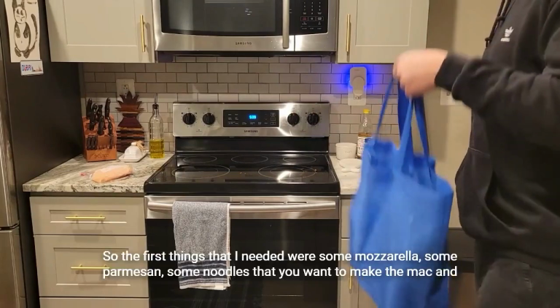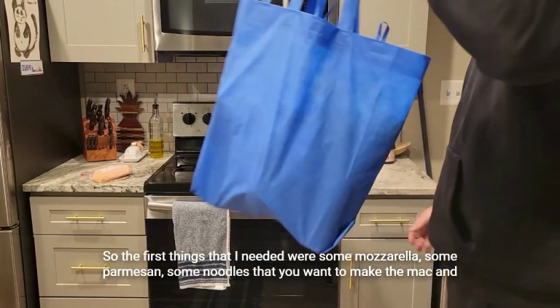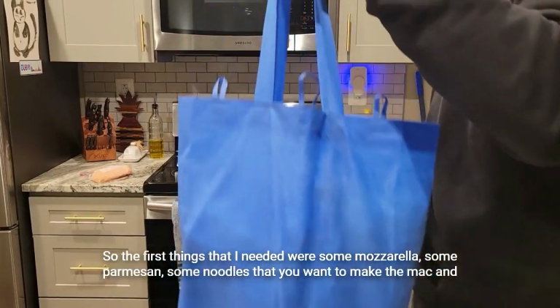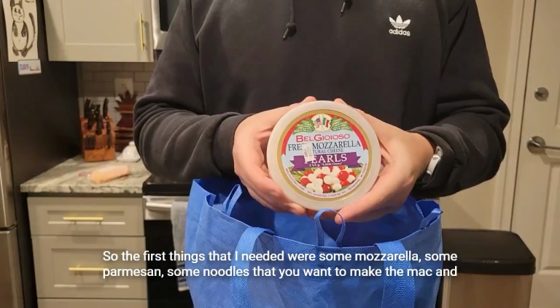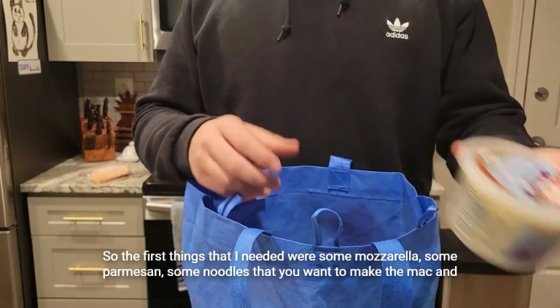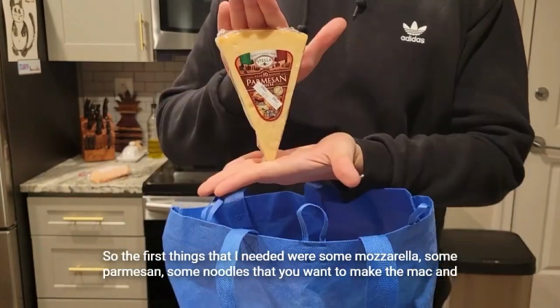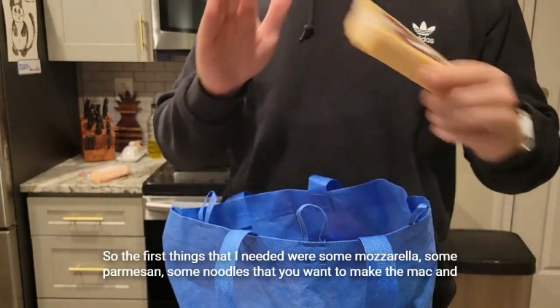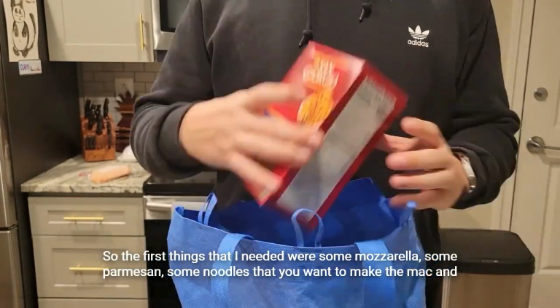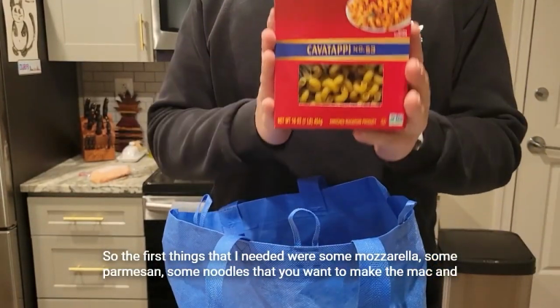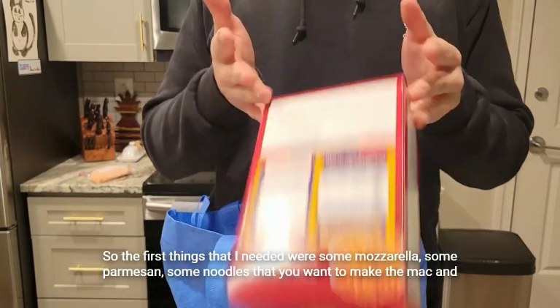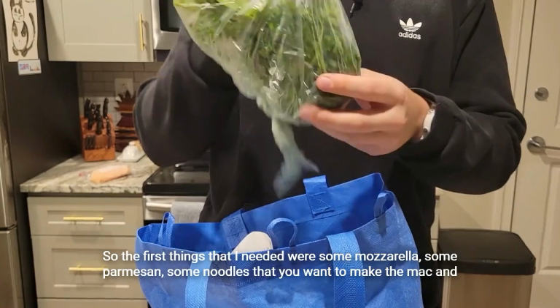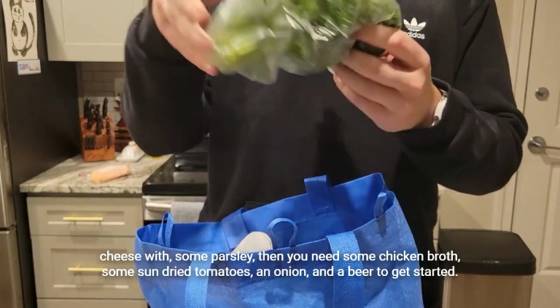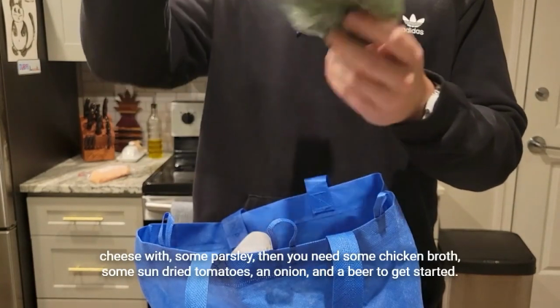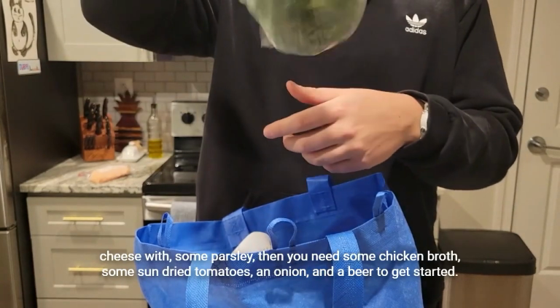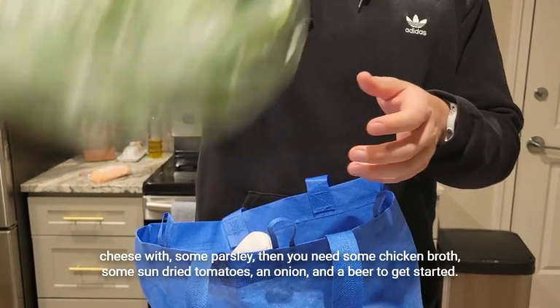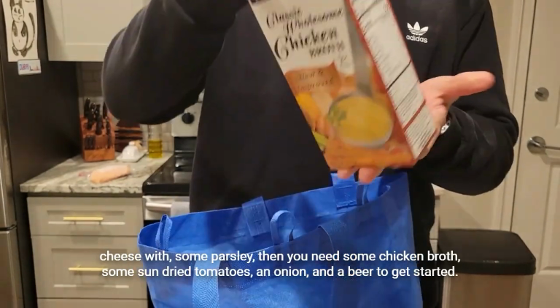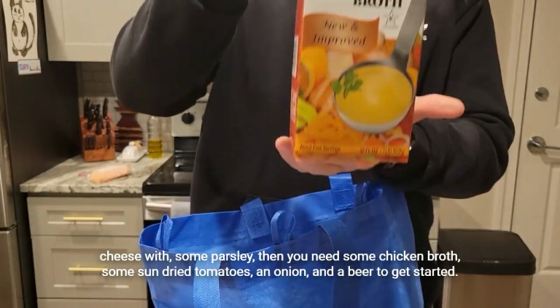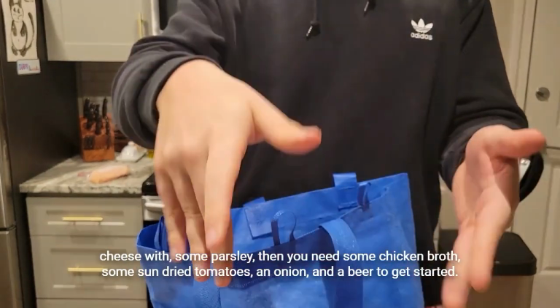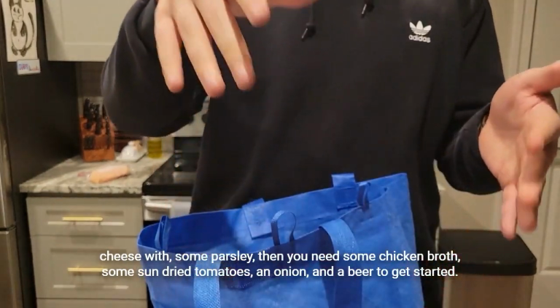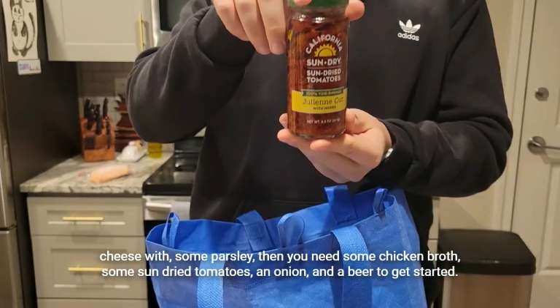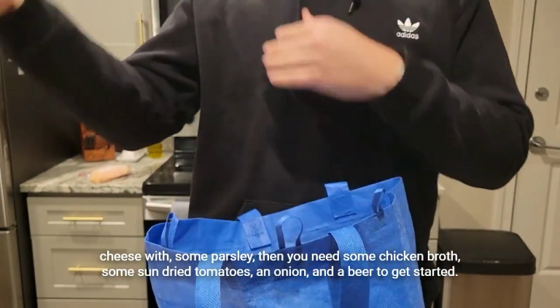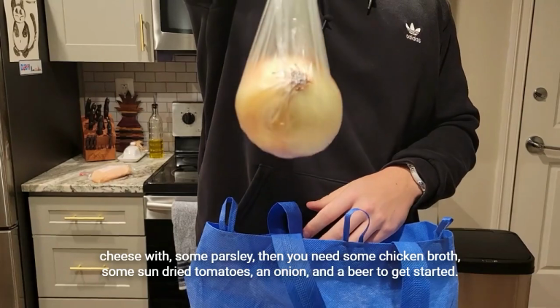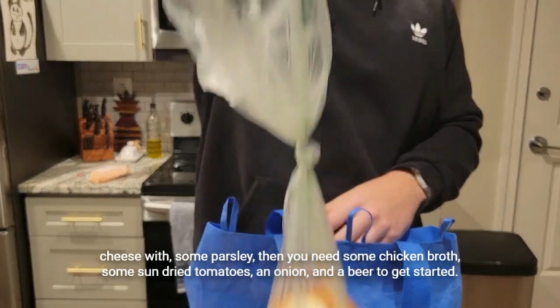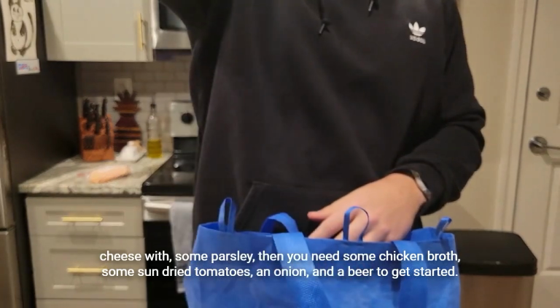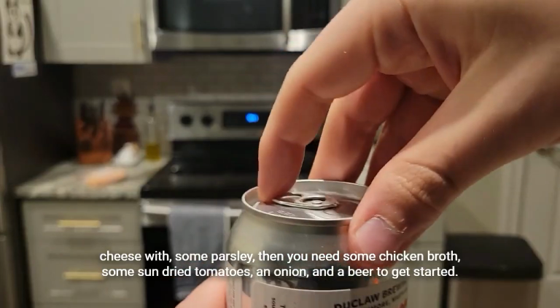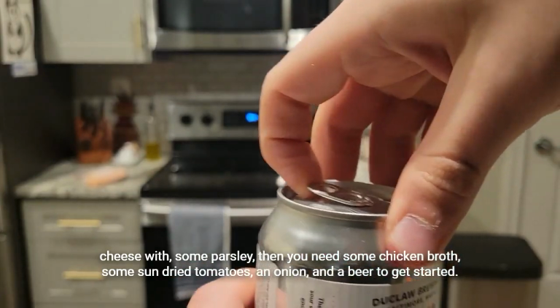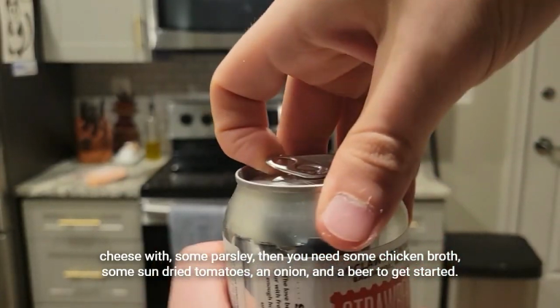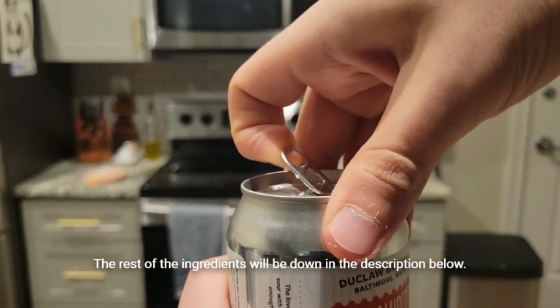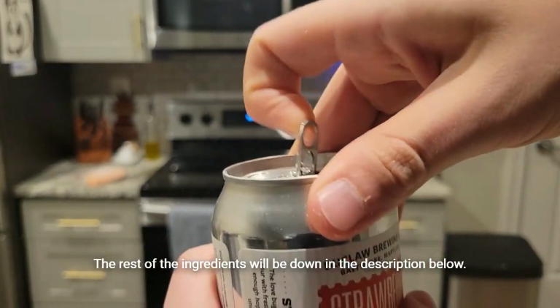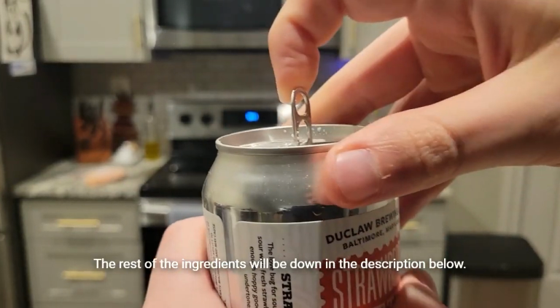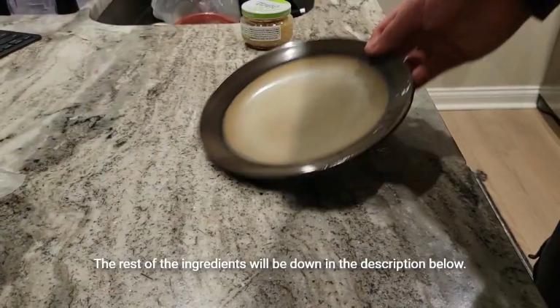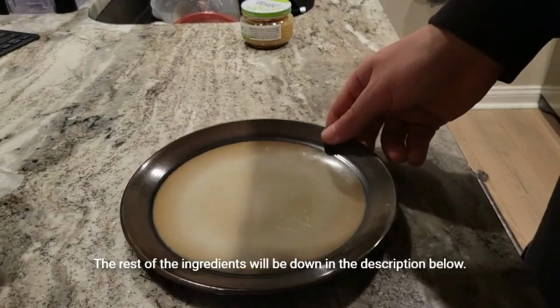The first things I needed were some mozzarella, some parmesan, some noodles for the mac and cheese, some parsley, some chicken broth, some sun-dried tomatoes, an onion, and then a beer to get started. The rest of the ingredients will be down in the description below.